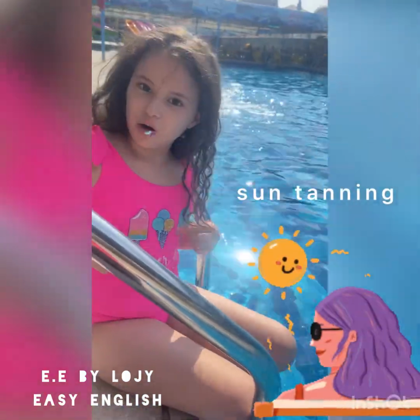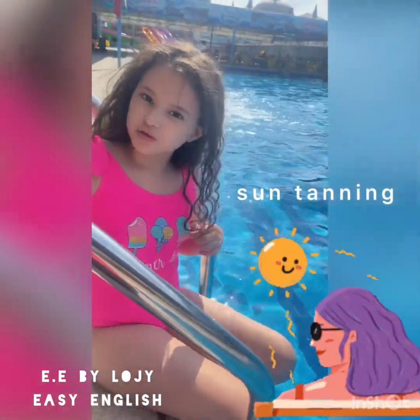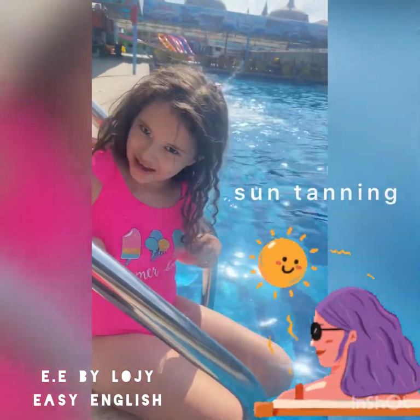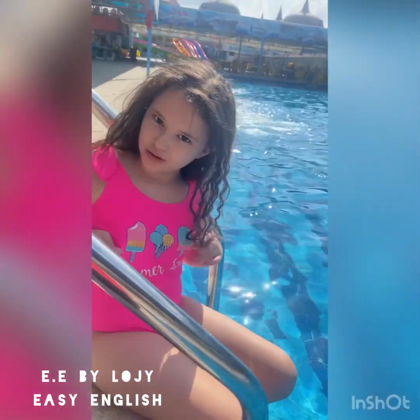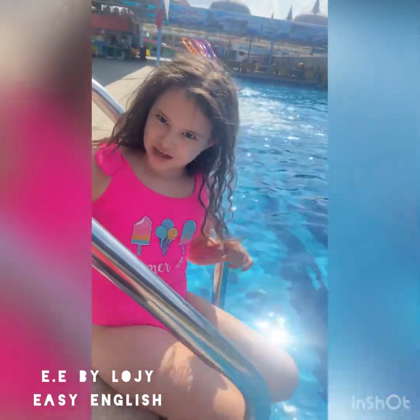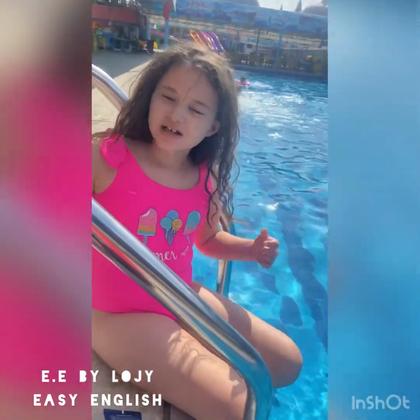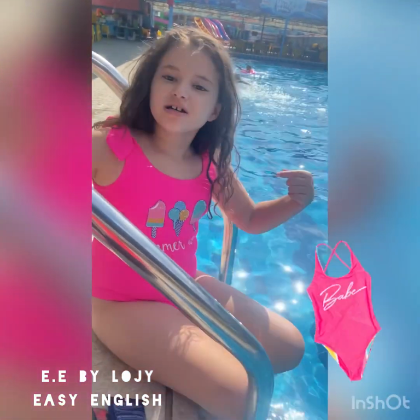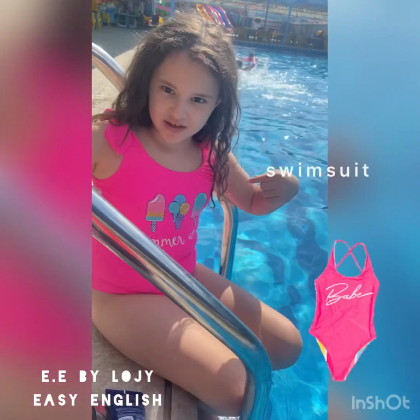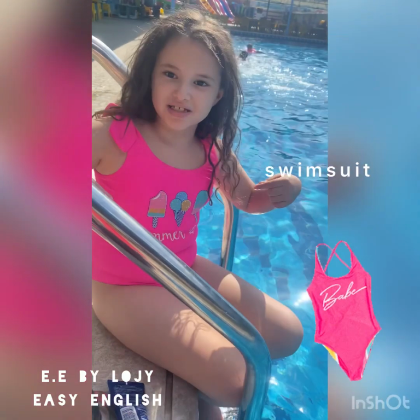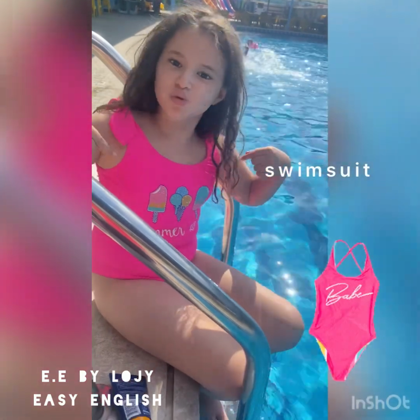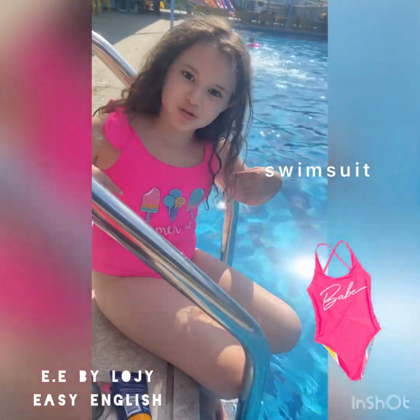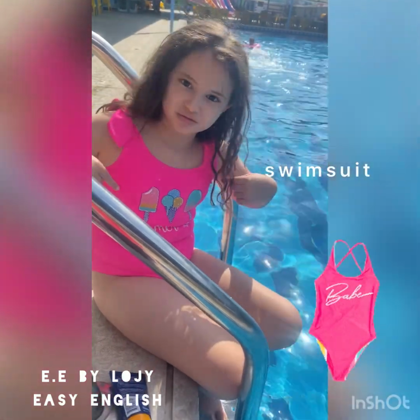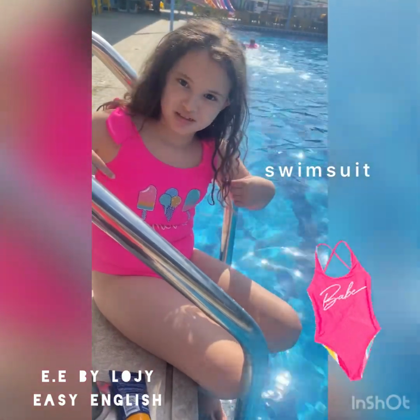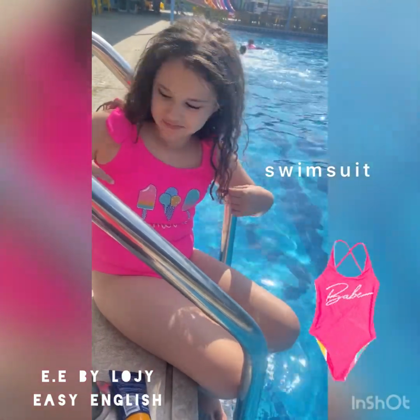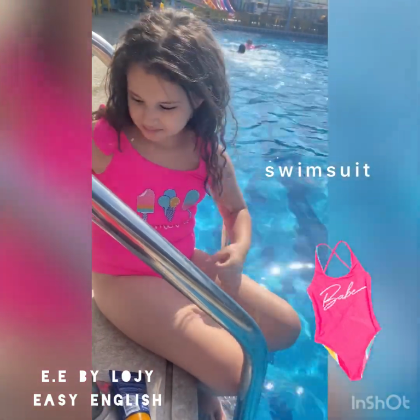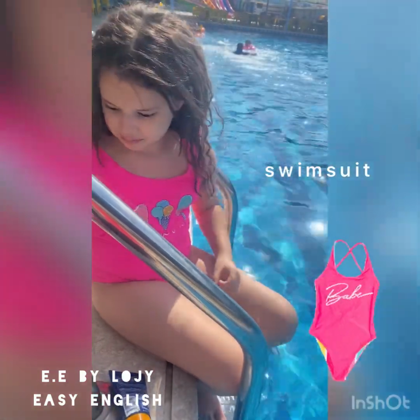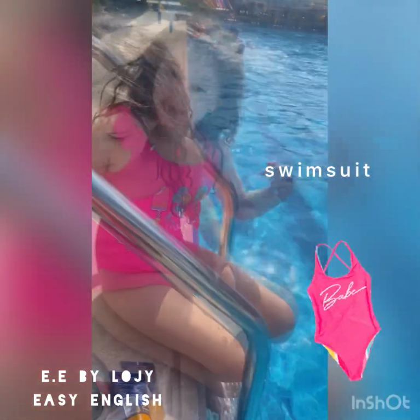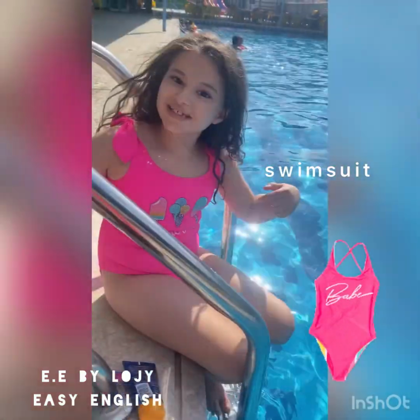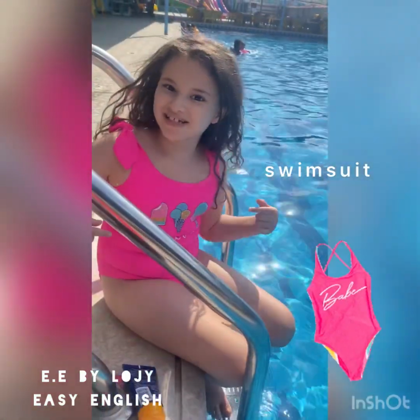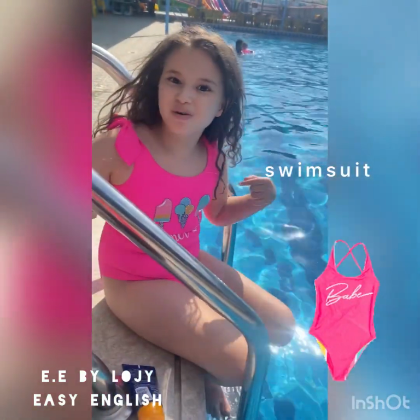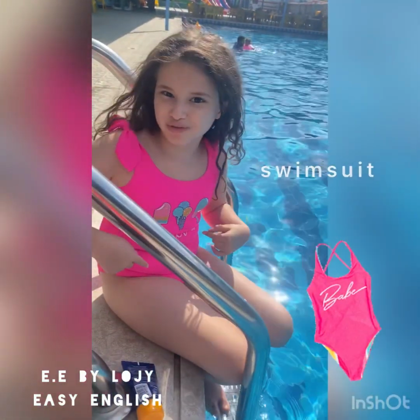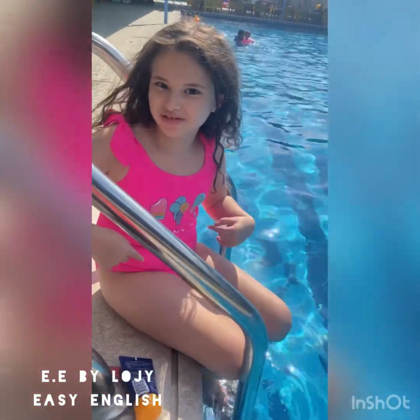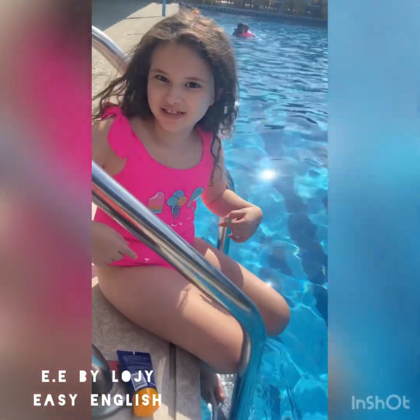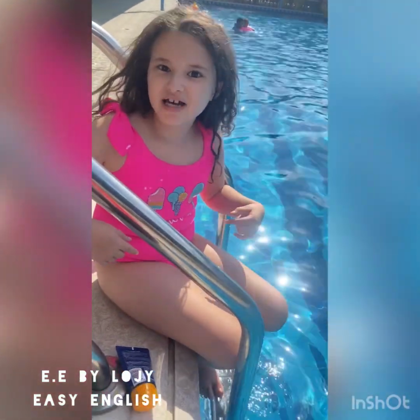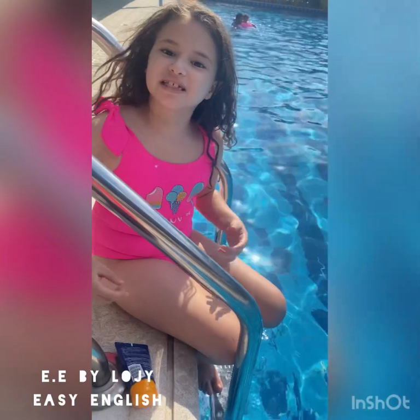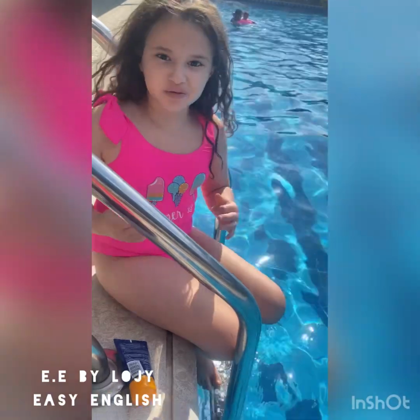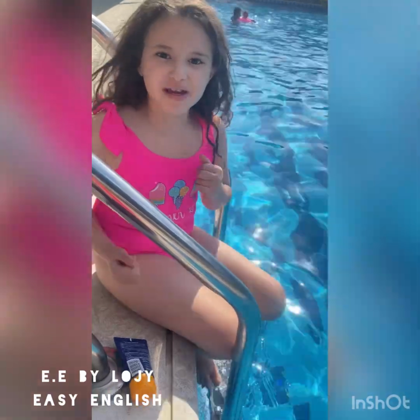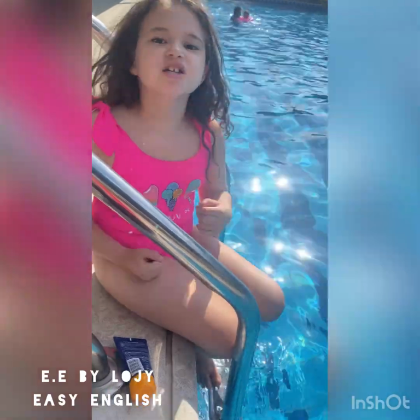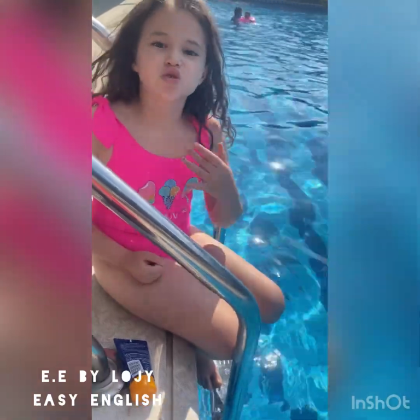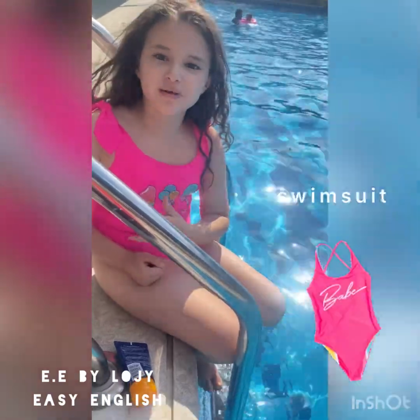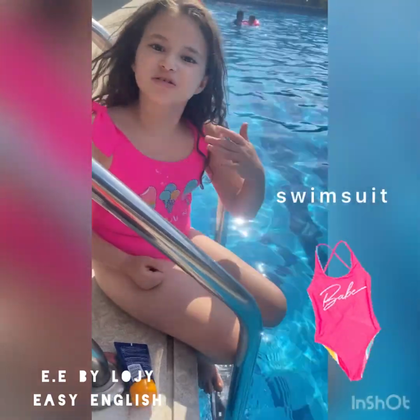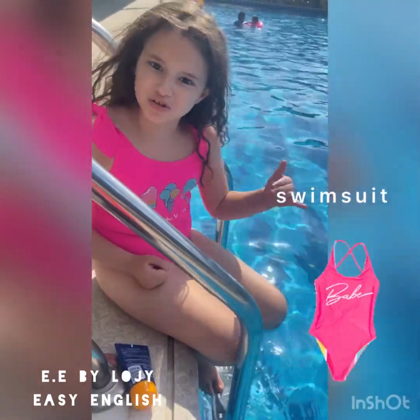What is this? This is a swimsuit. Say it with me: swim suit.